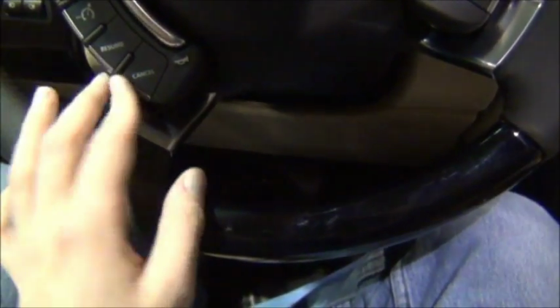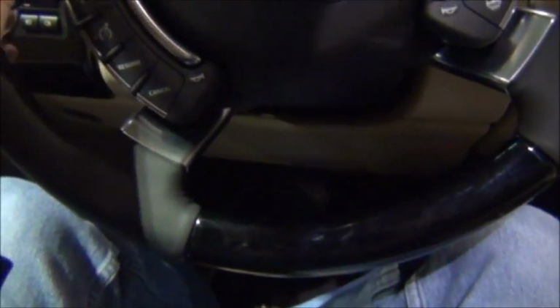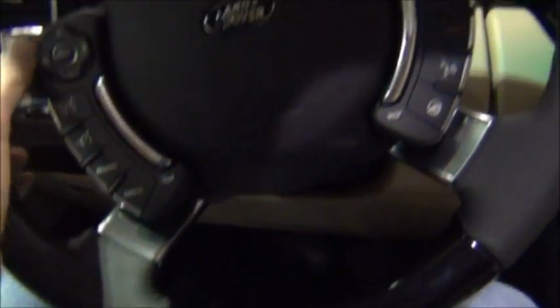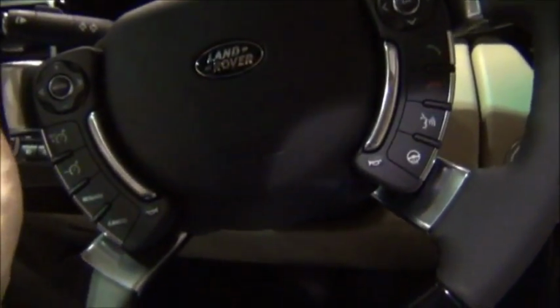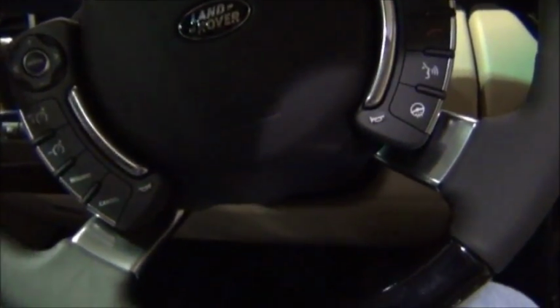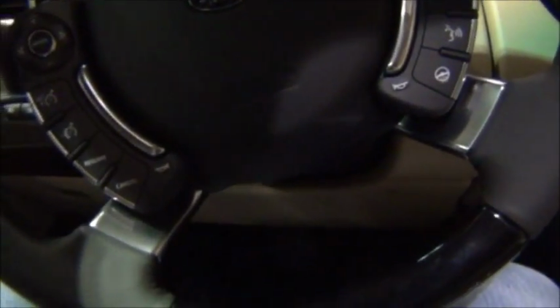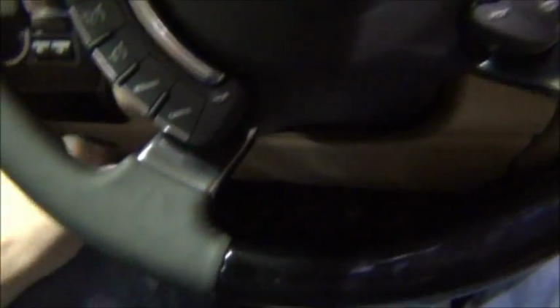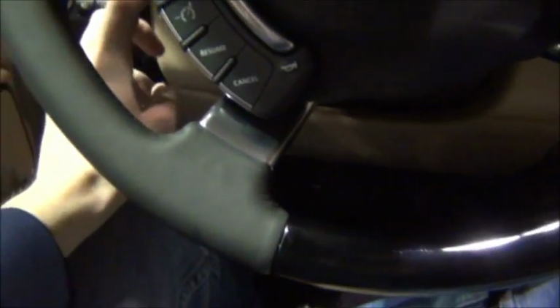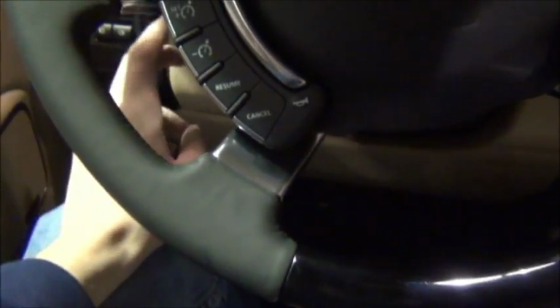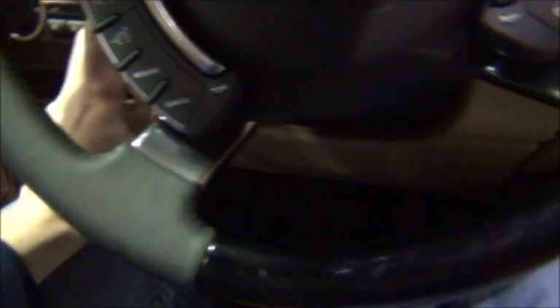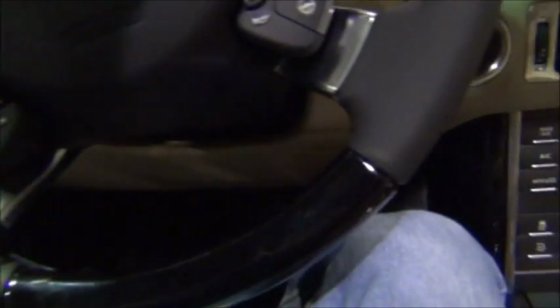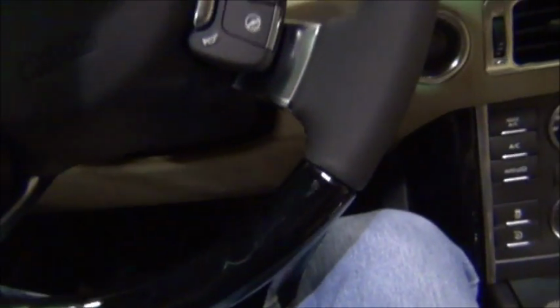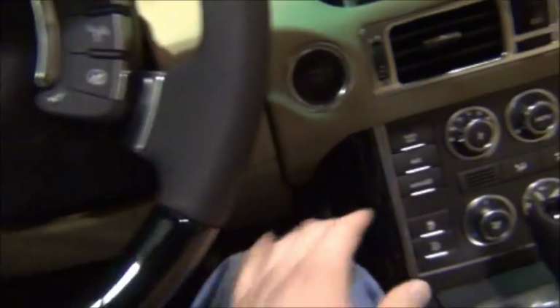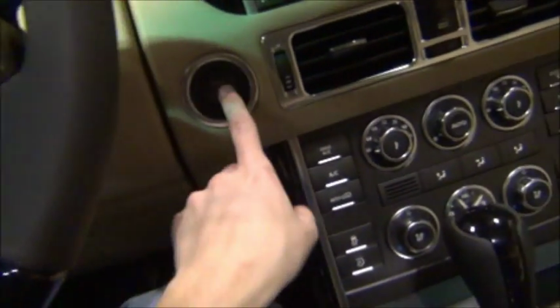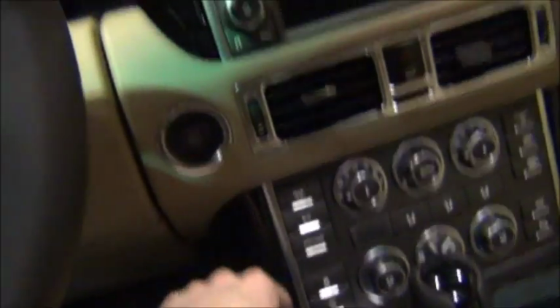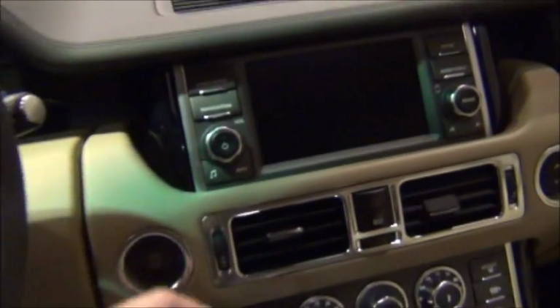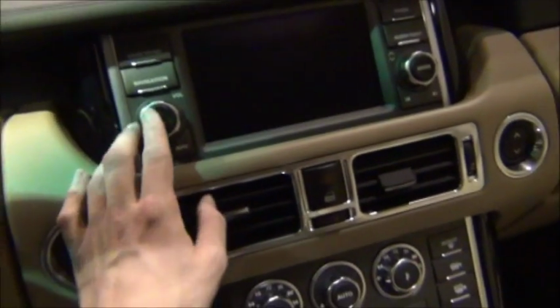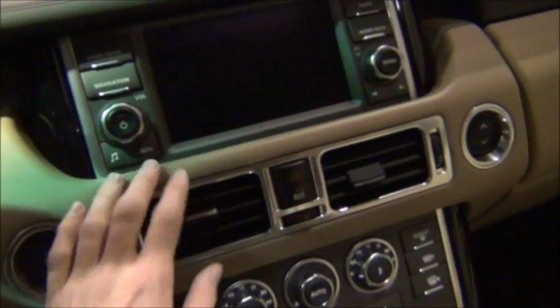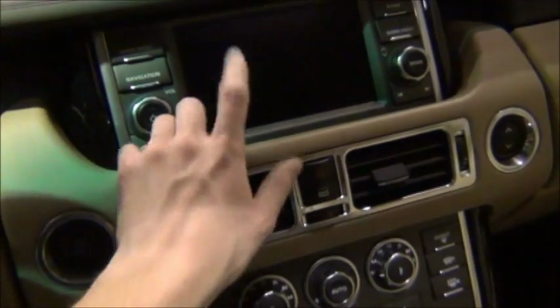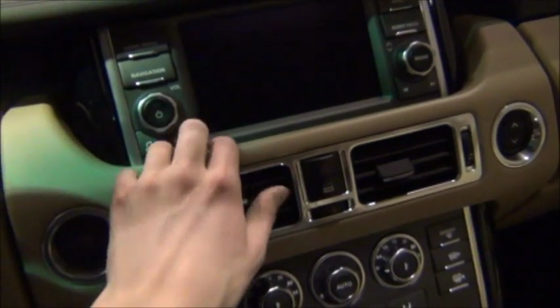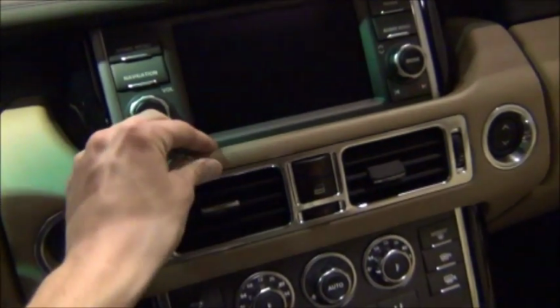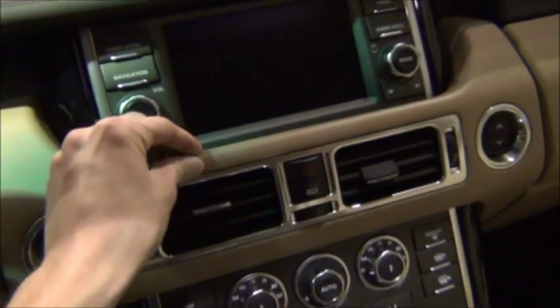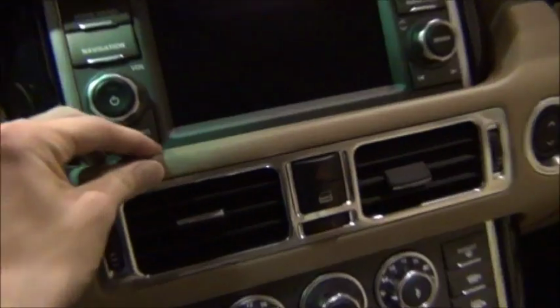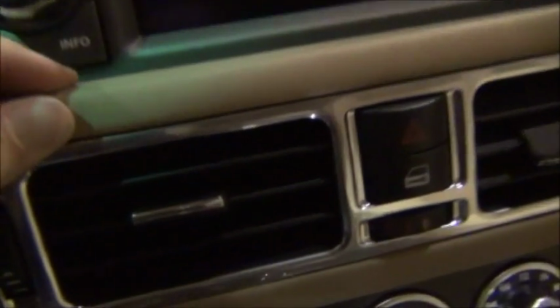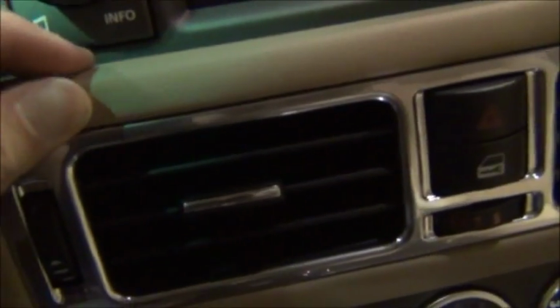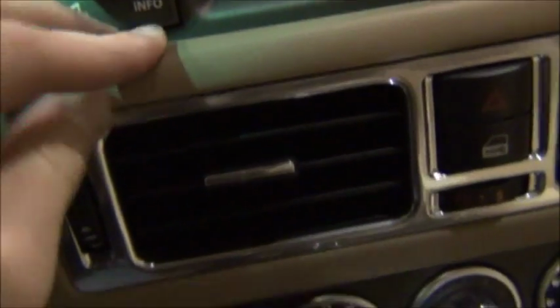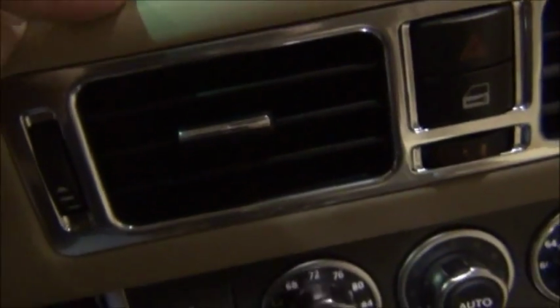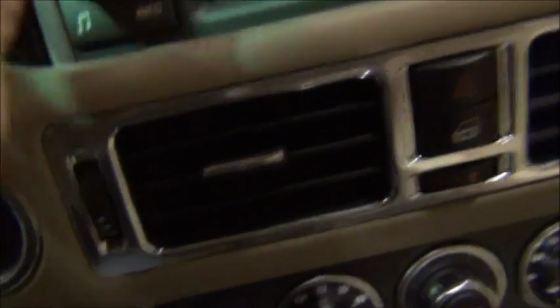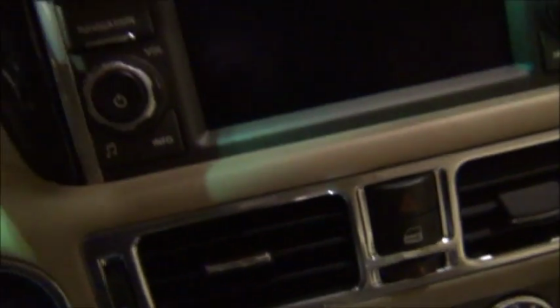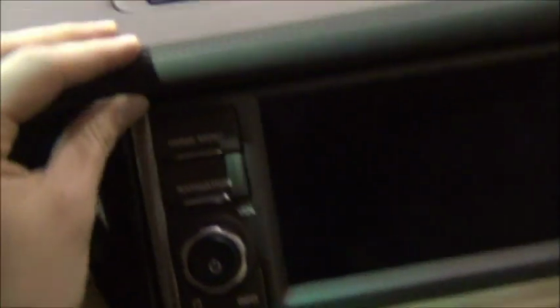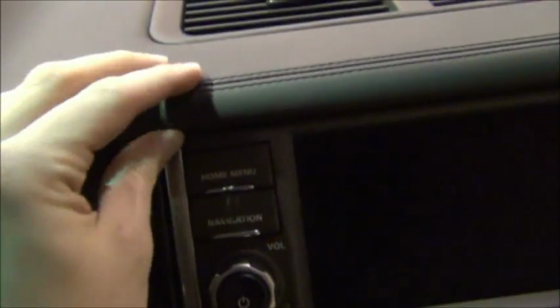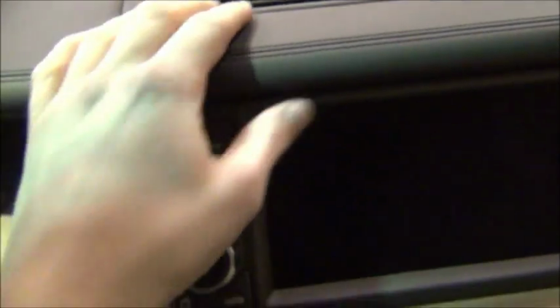Cruise control, tilt and telescoping steering wheel. There's a sat nav system and a padded dashboard with leather stitching.